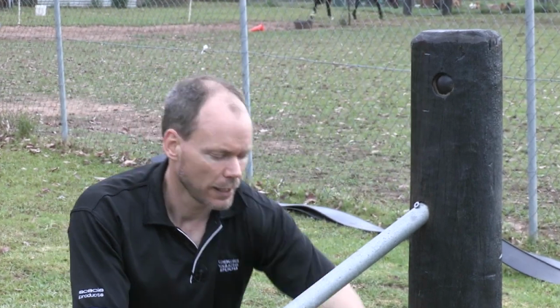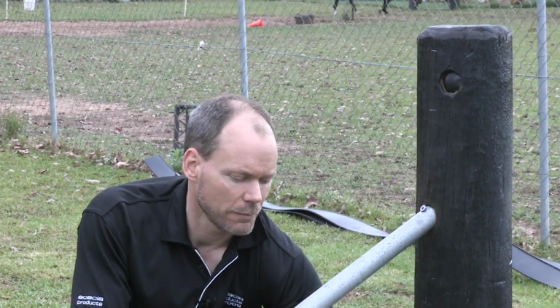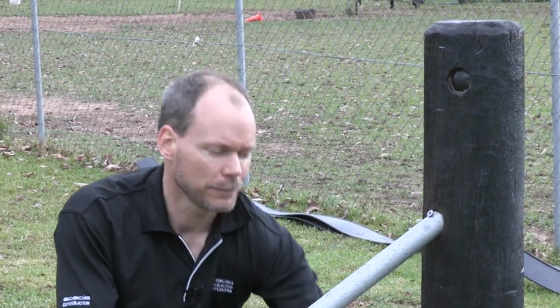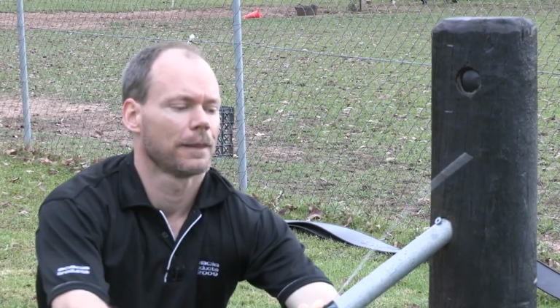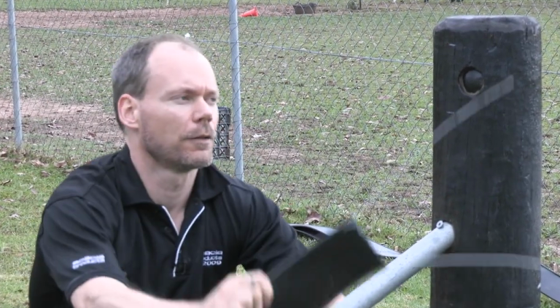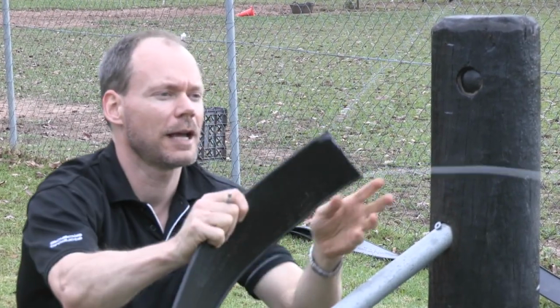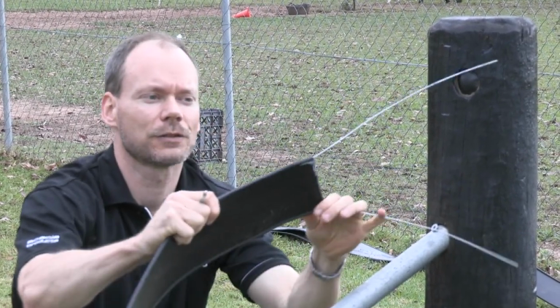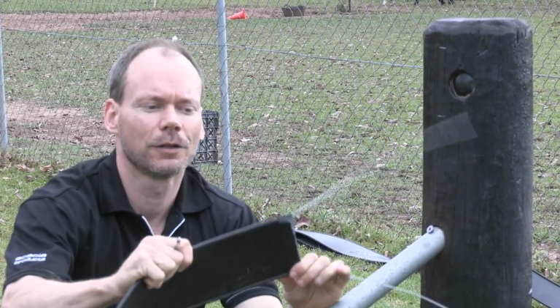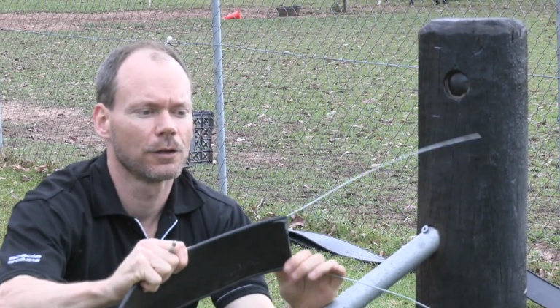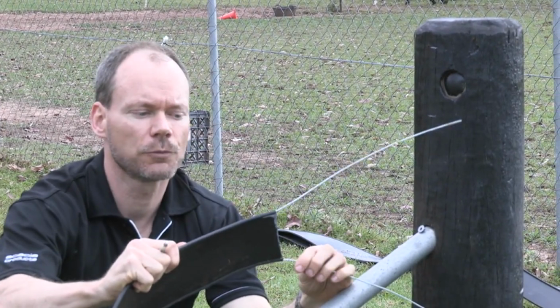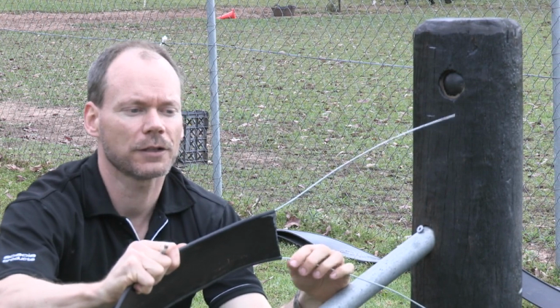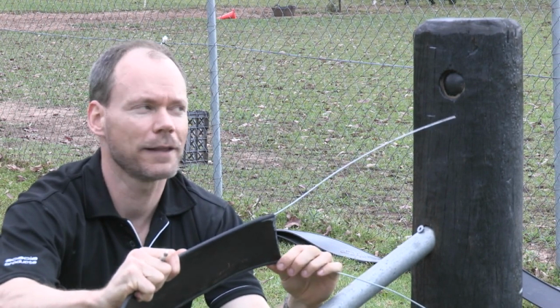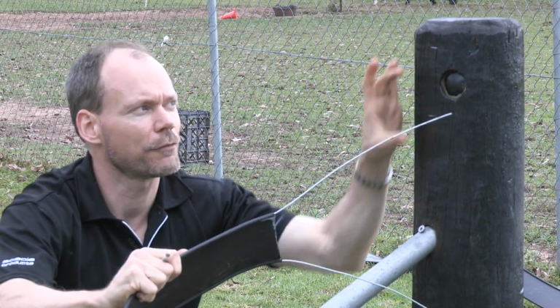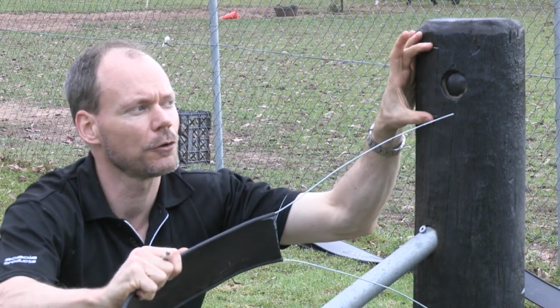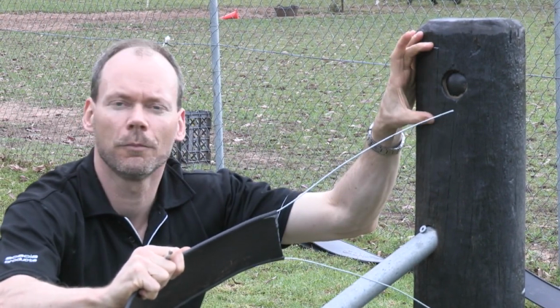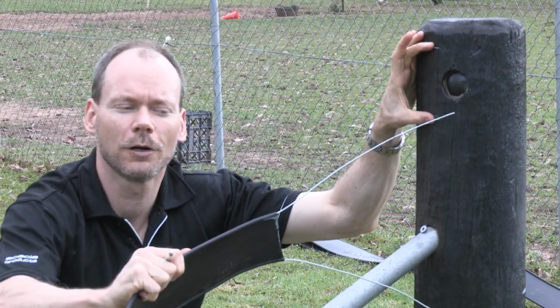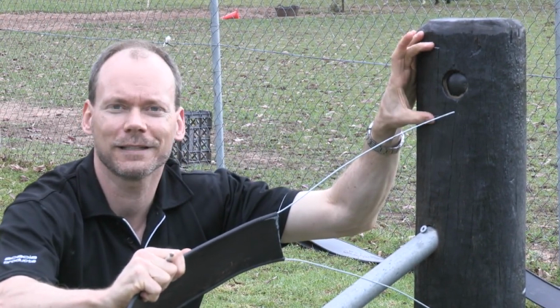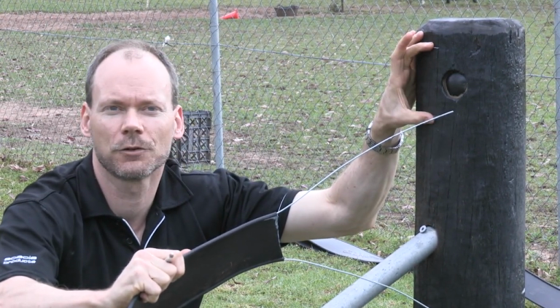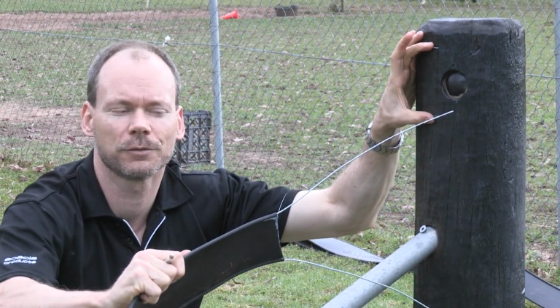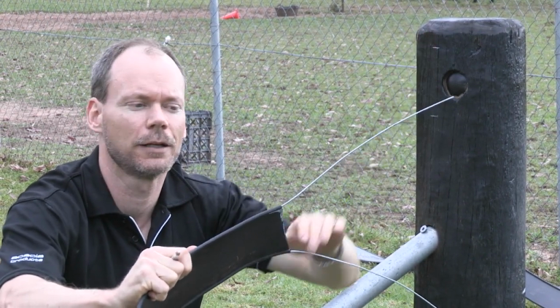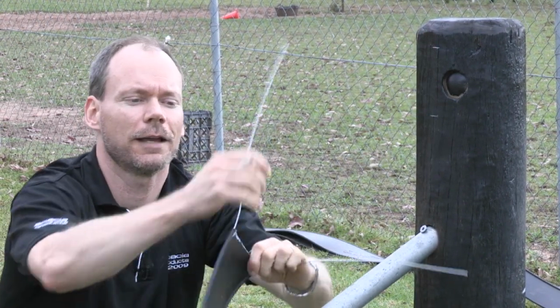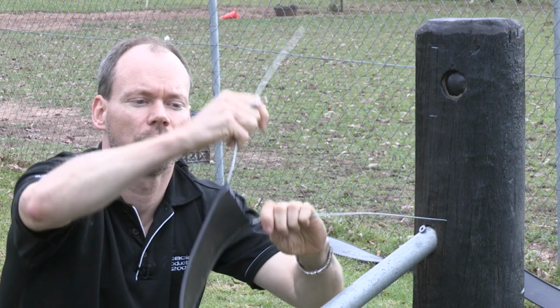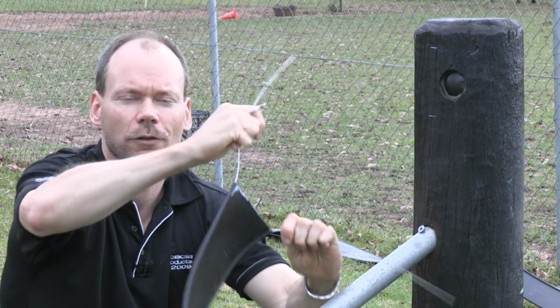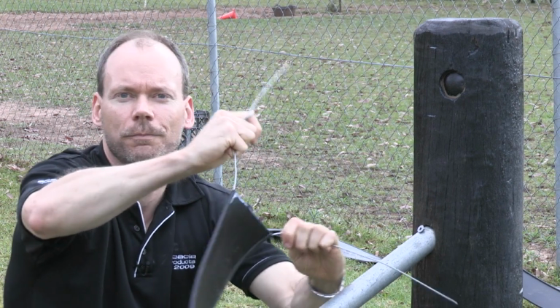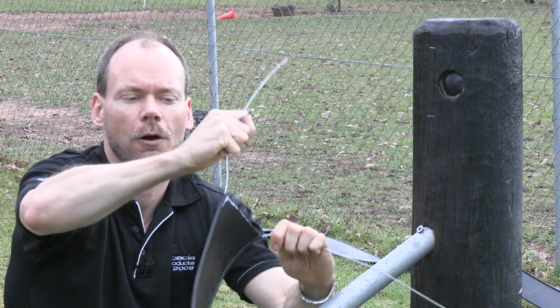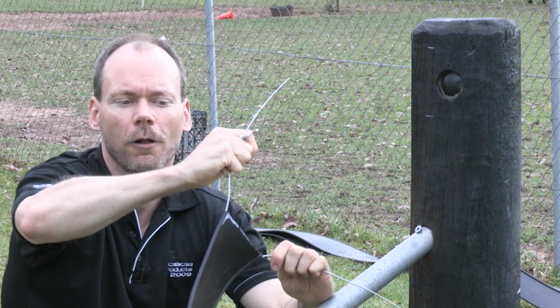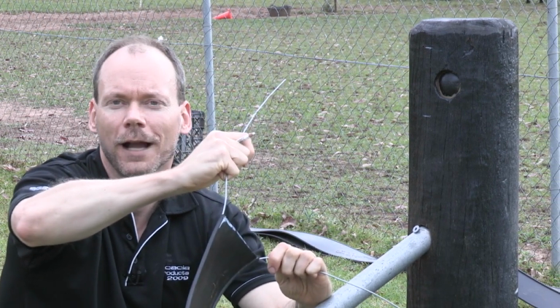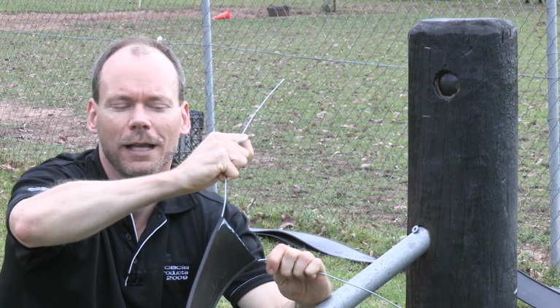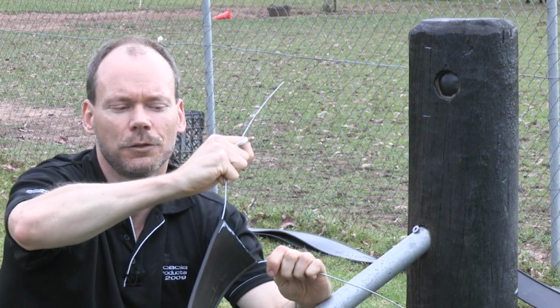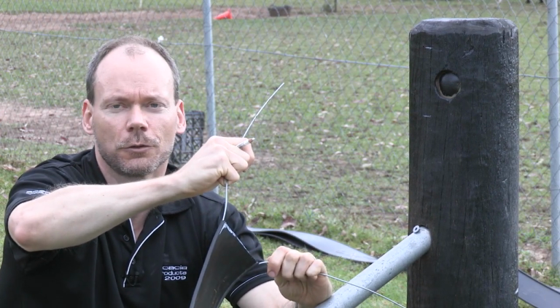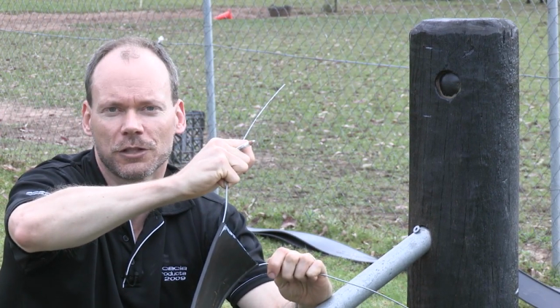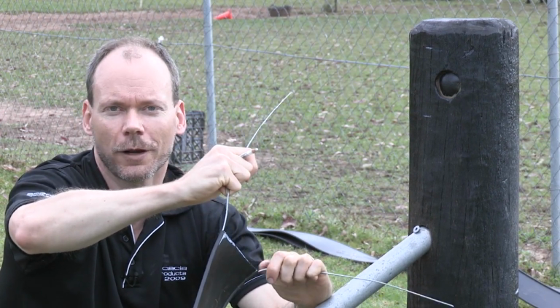If you can imagine we take these wires and strain them, if these holes are more or less than 120 mils apart you'll have stress on the polymer rail and you could cause damage to the product.